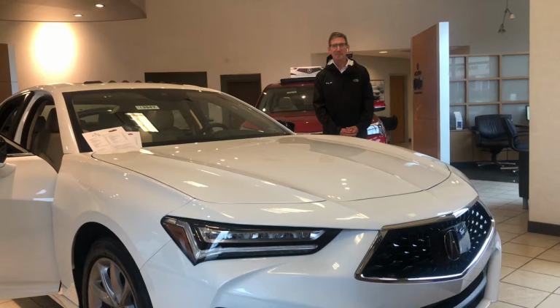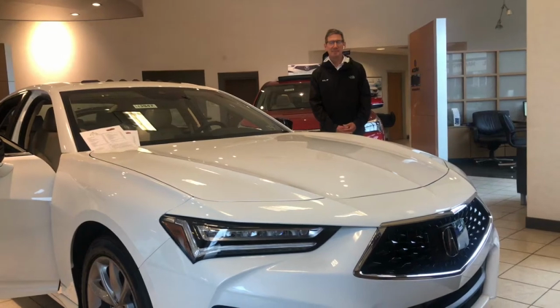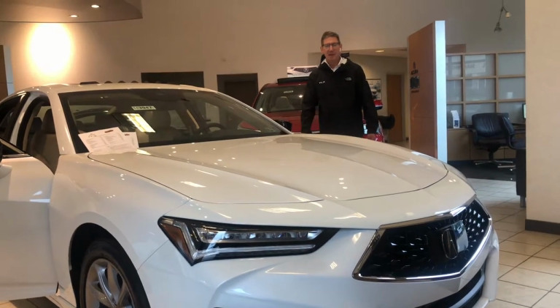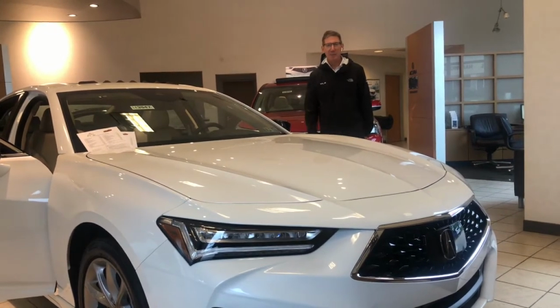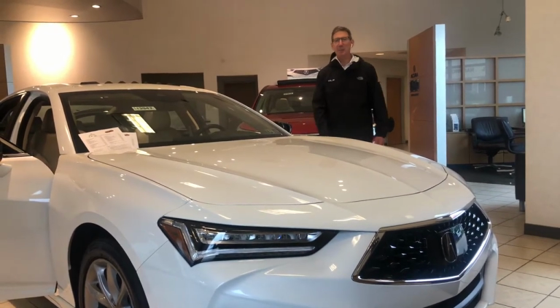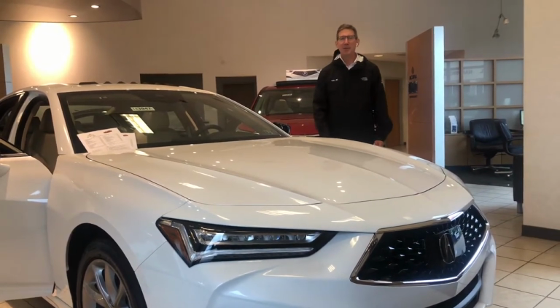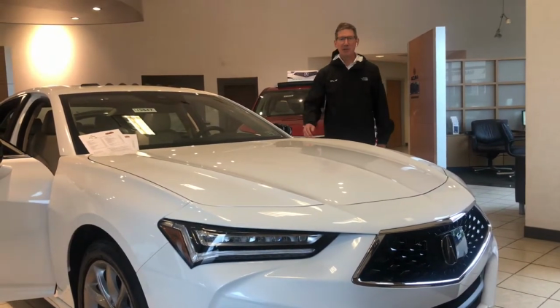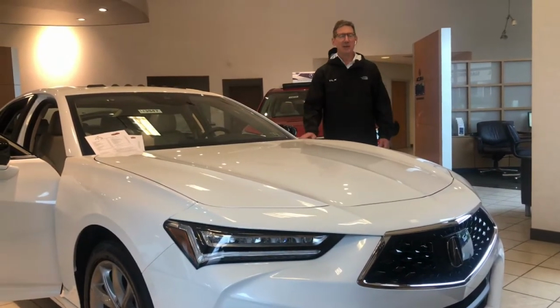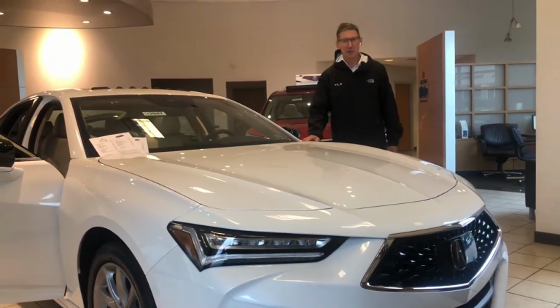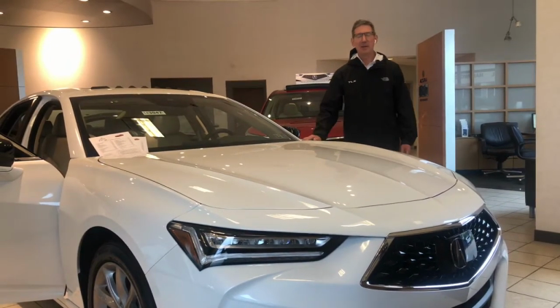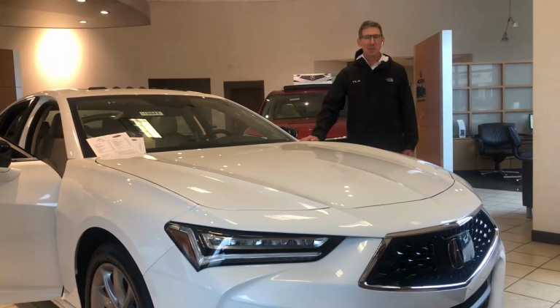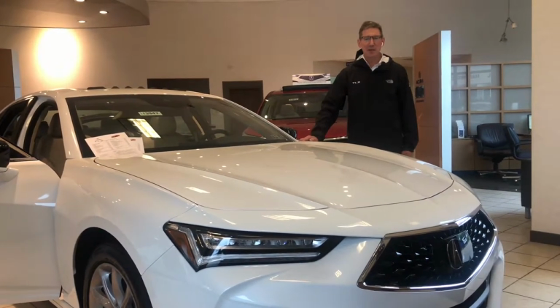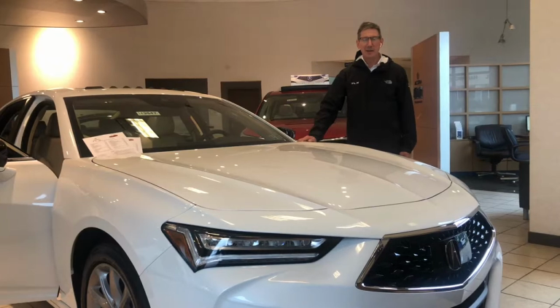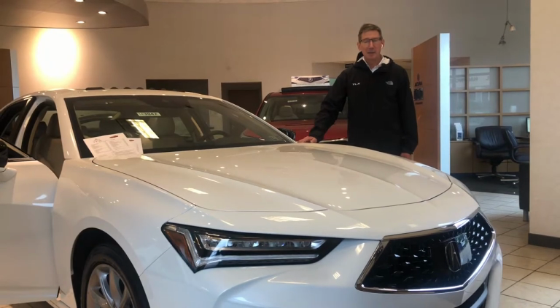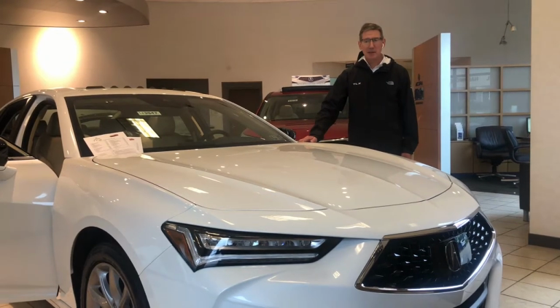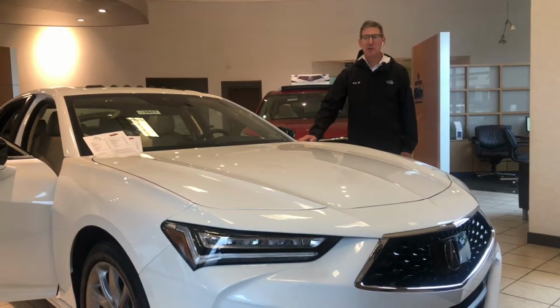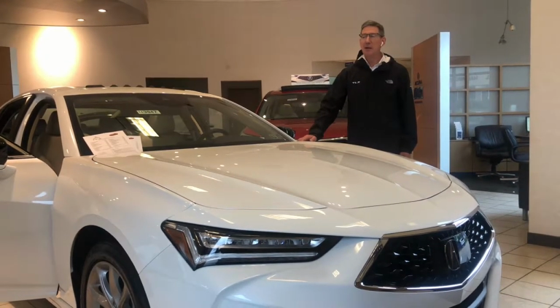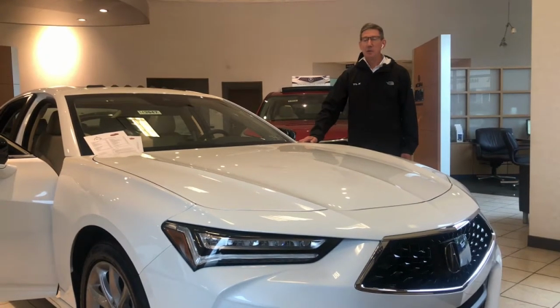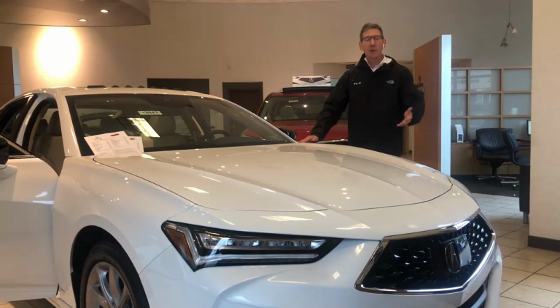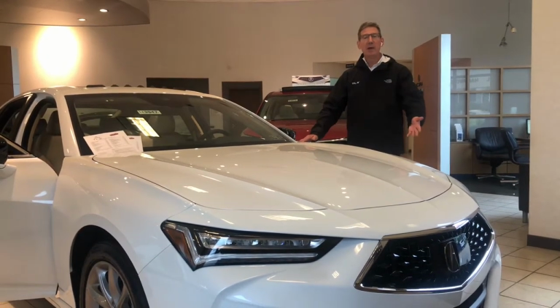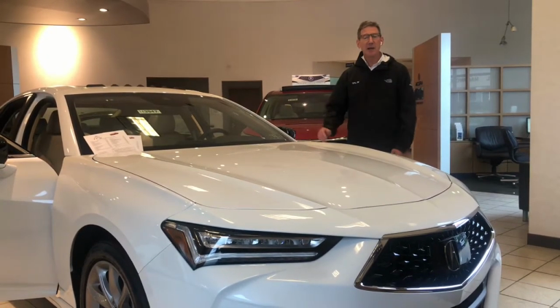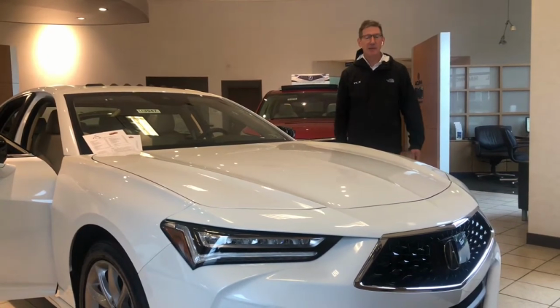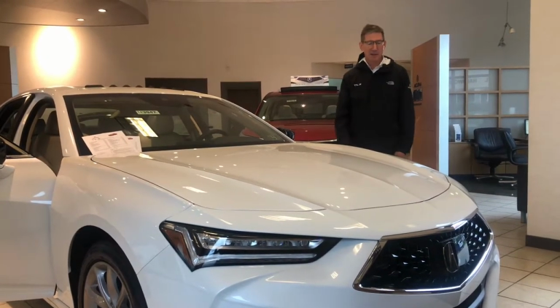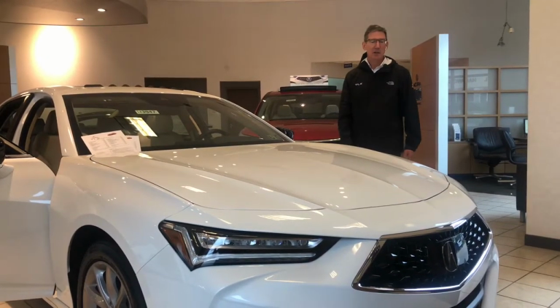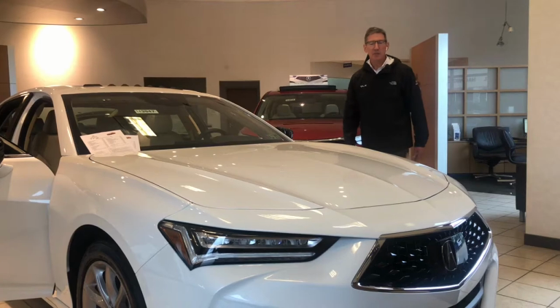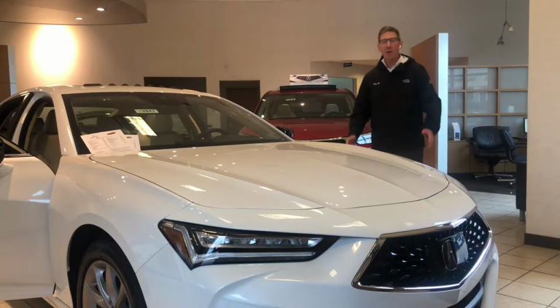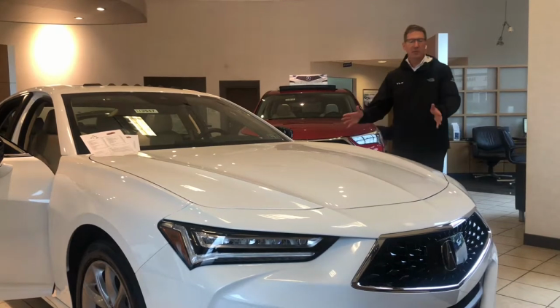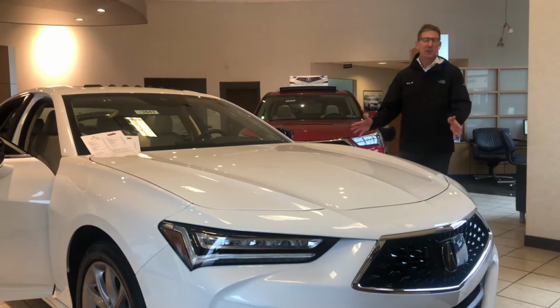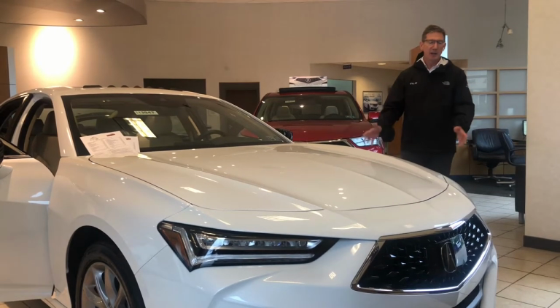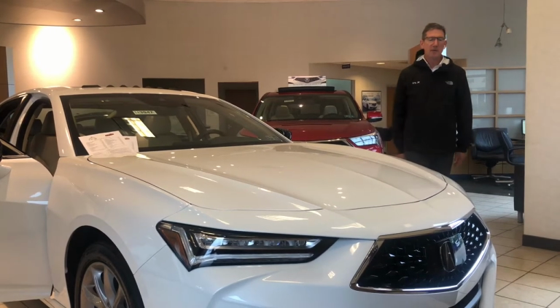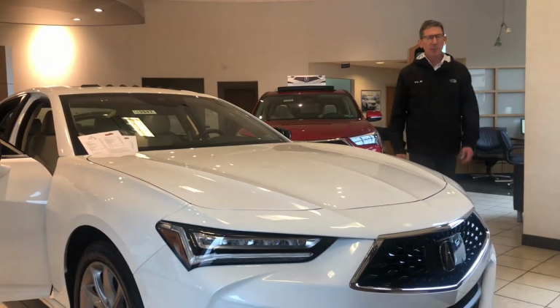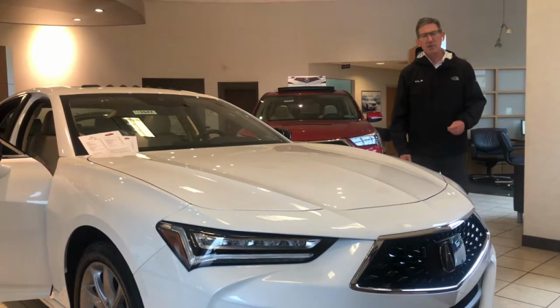Hi, I'm Mike Keppel, sales consultant at Jones Accurate in Lancaster, Pennsylvania, and I'm here today to show you the new 21 Accurate TLX with its awesome new design.